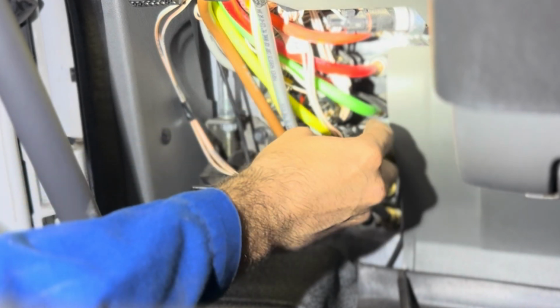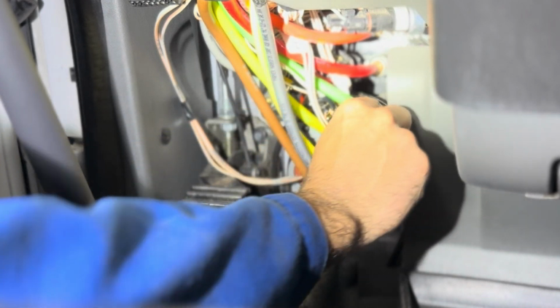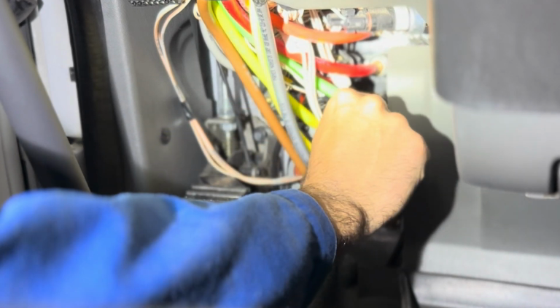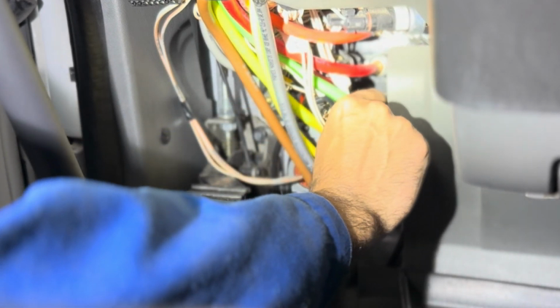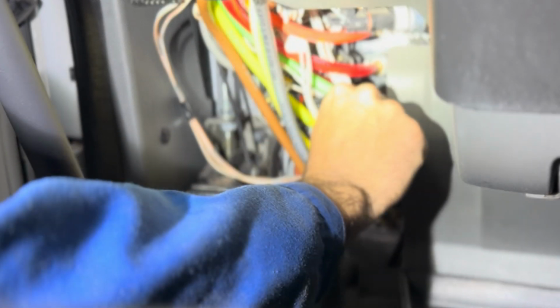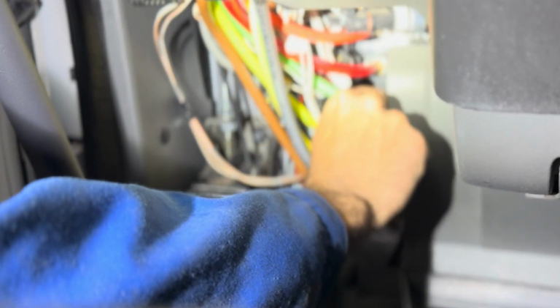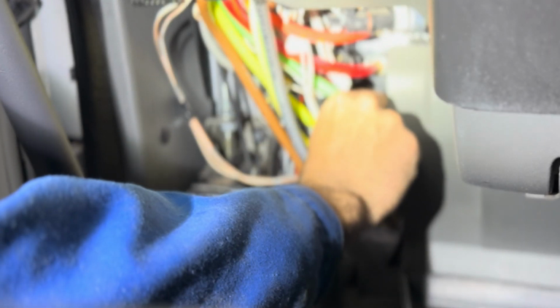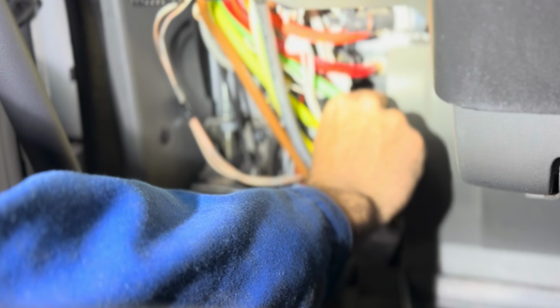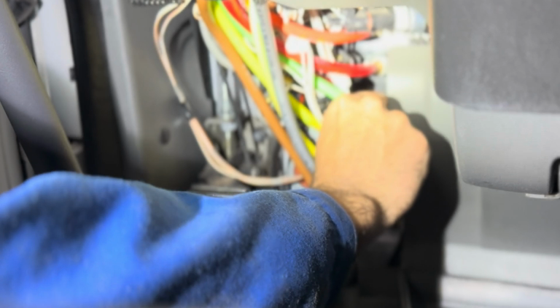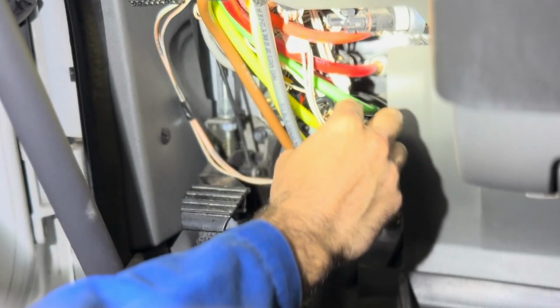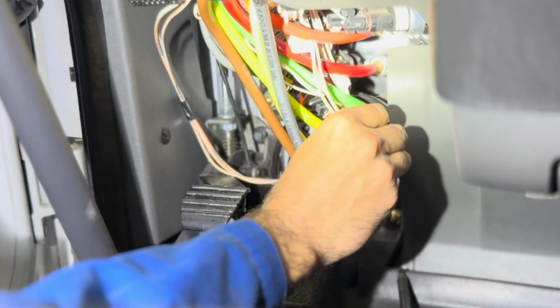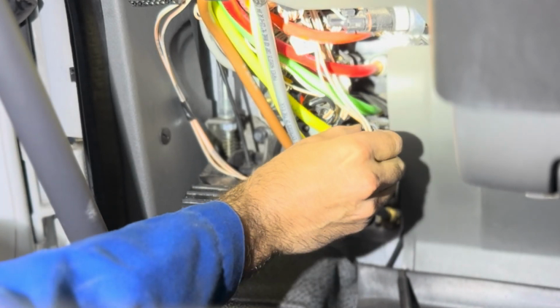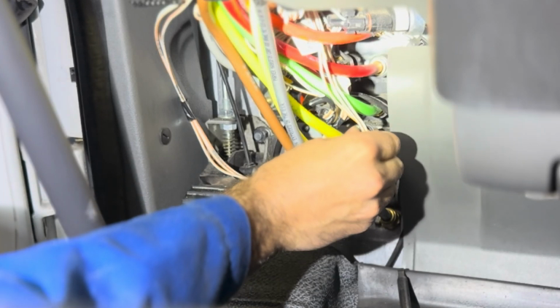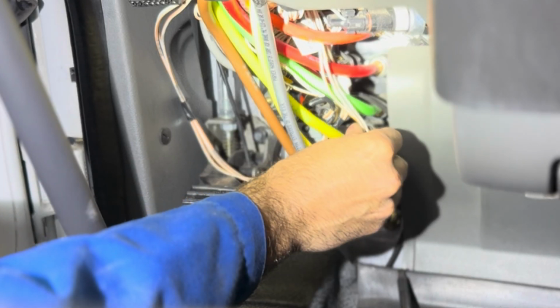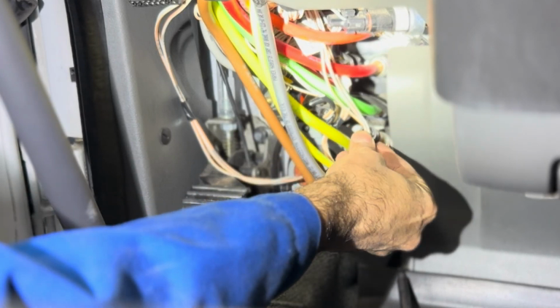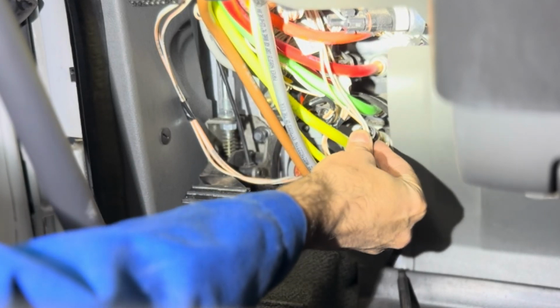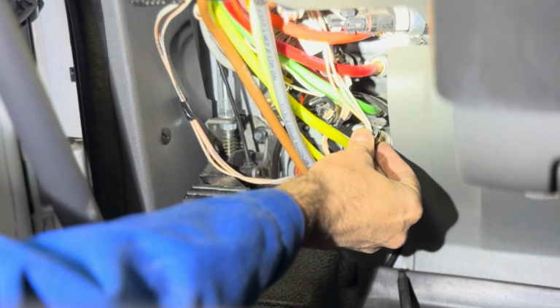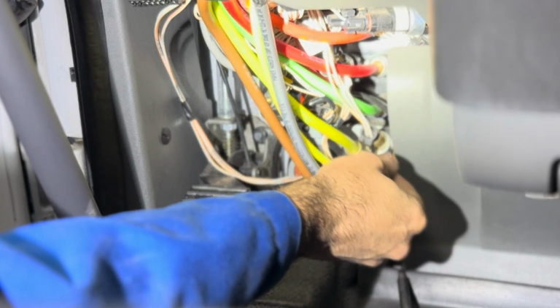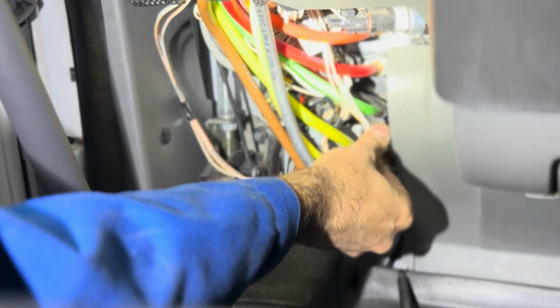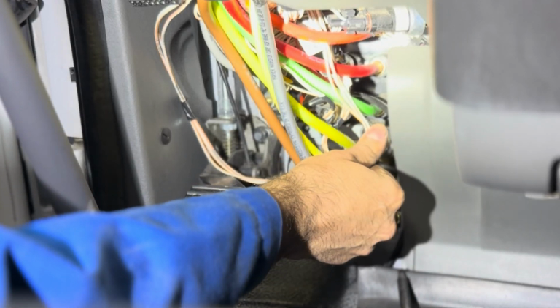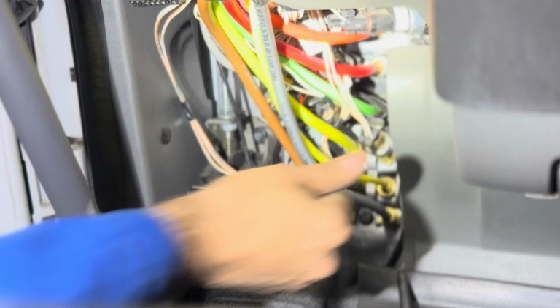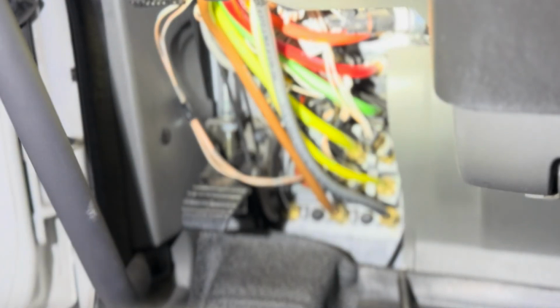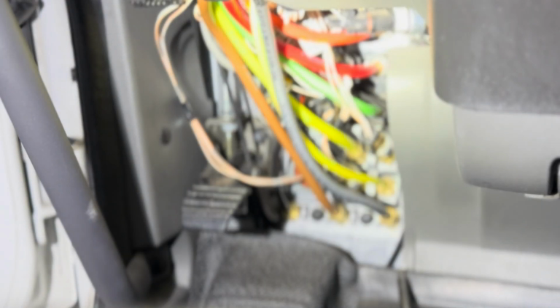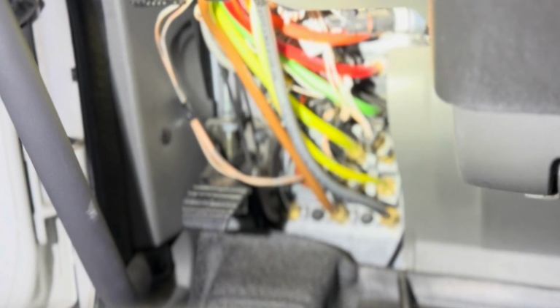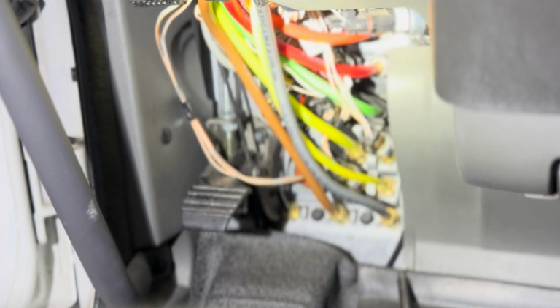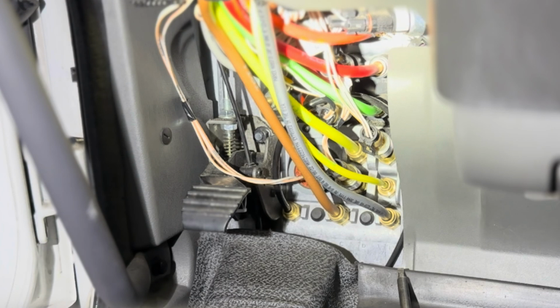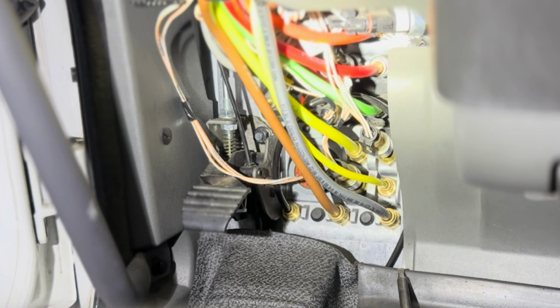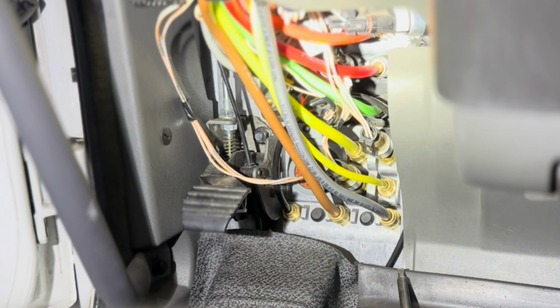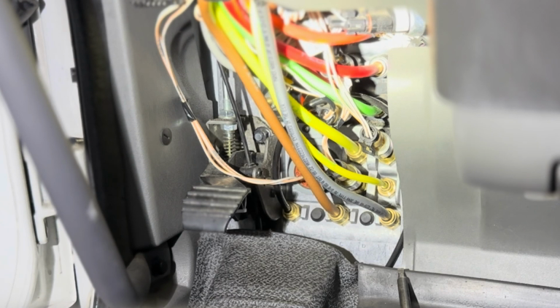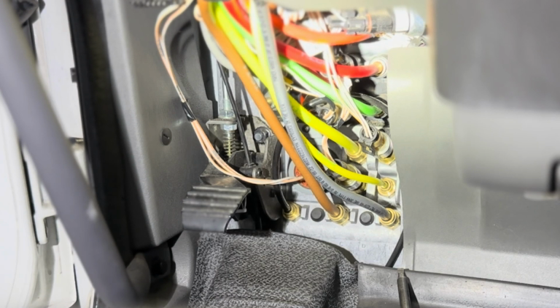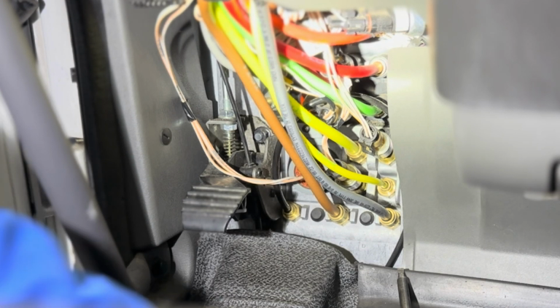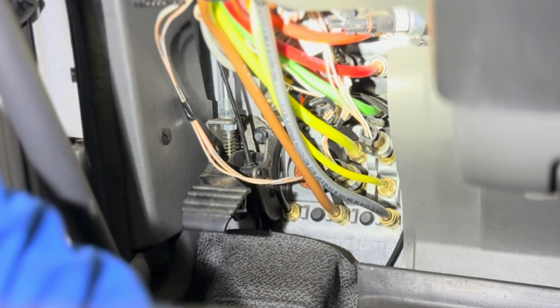I'm just going to pop it right in, push it in, make sure it's all the way tight. Then all you got to do is stick the plug right back in. Sometimes you have to twist the sensor around to get the direction right so the plug goes in properly, and just like that everything is good.